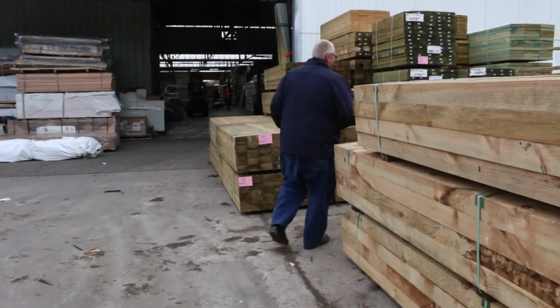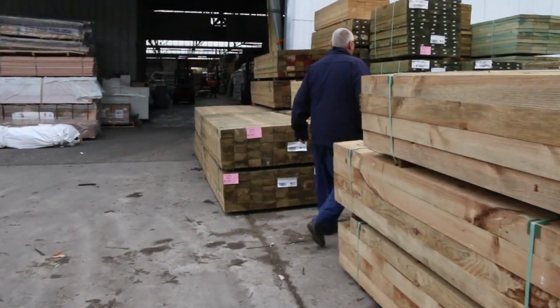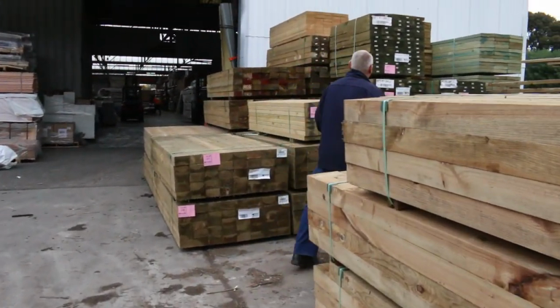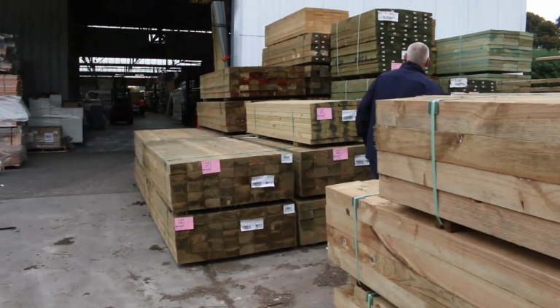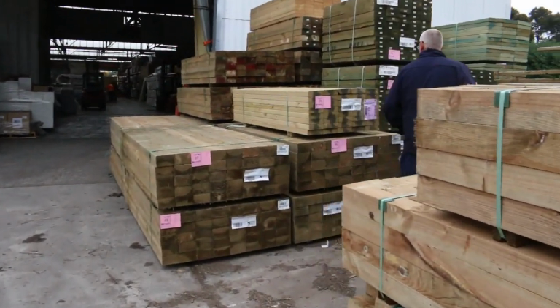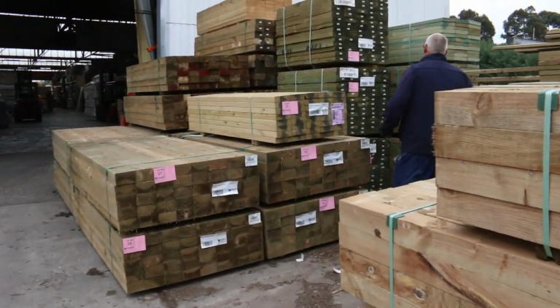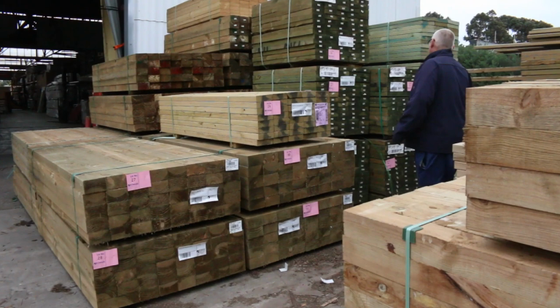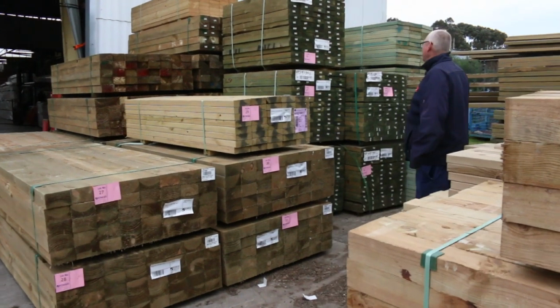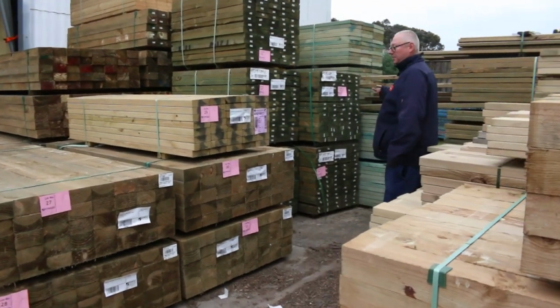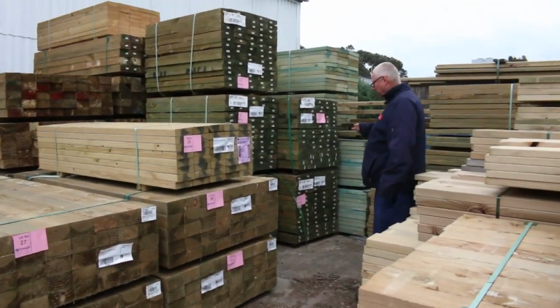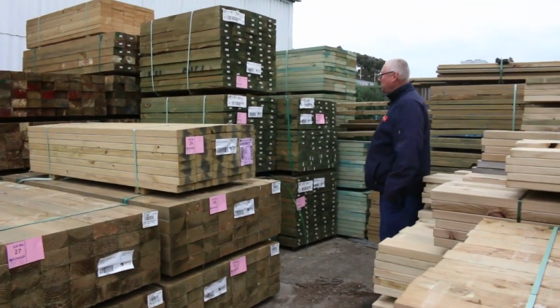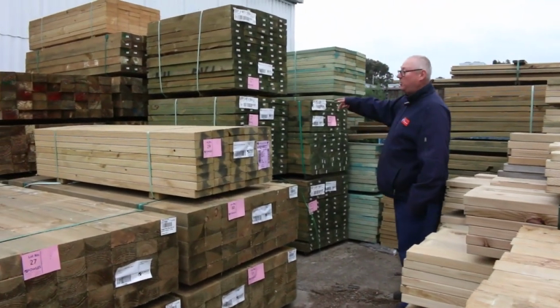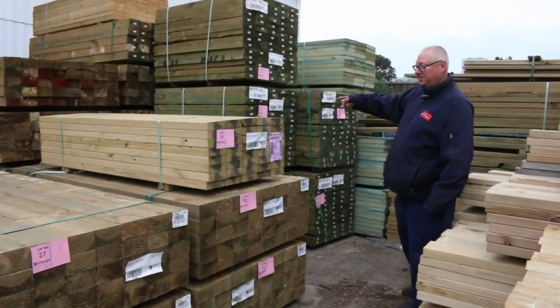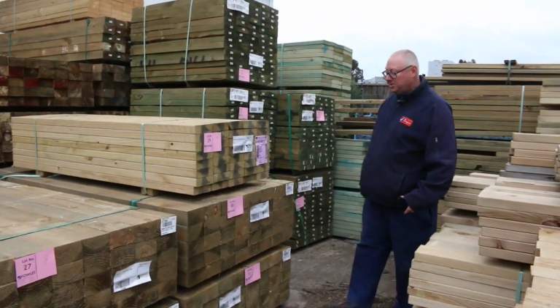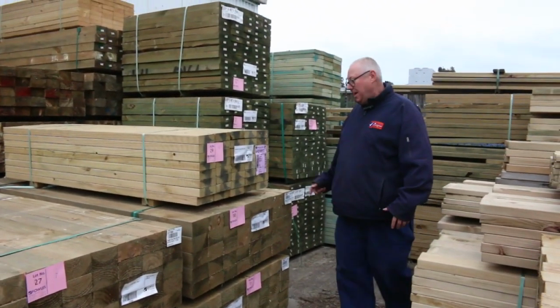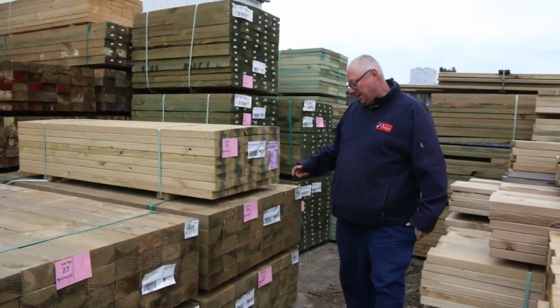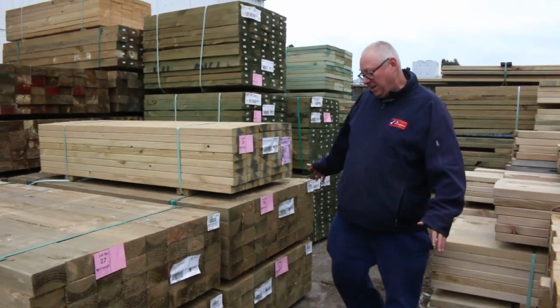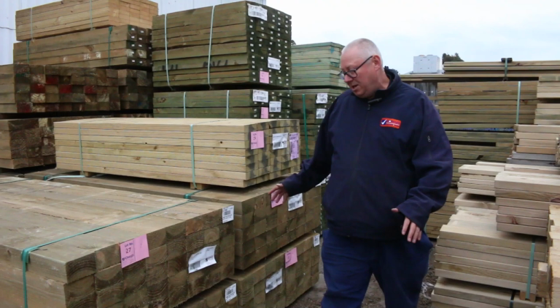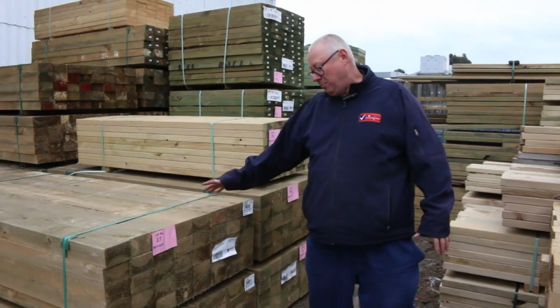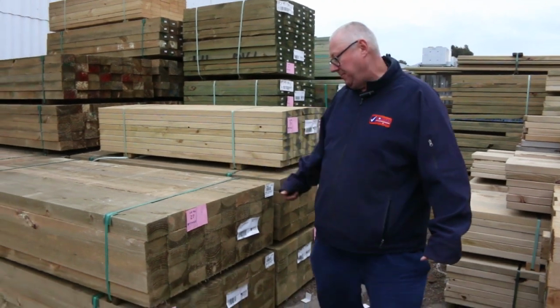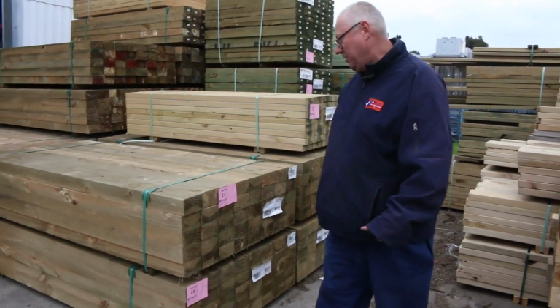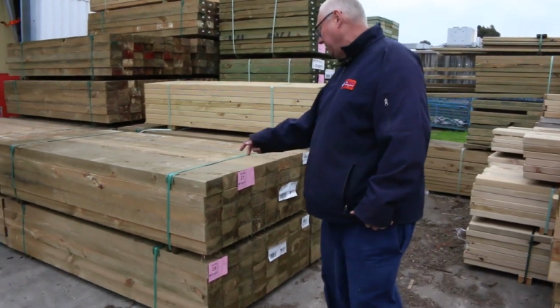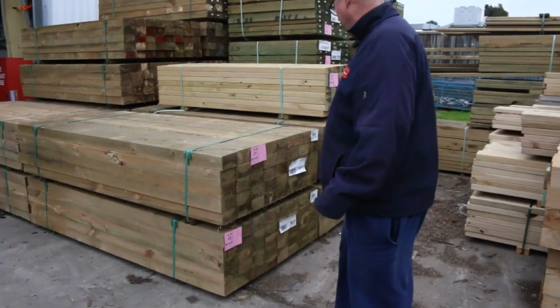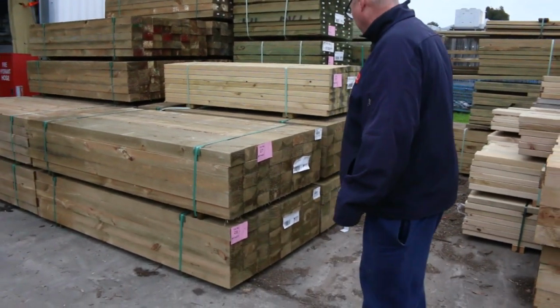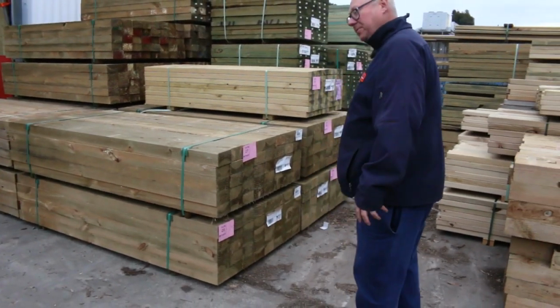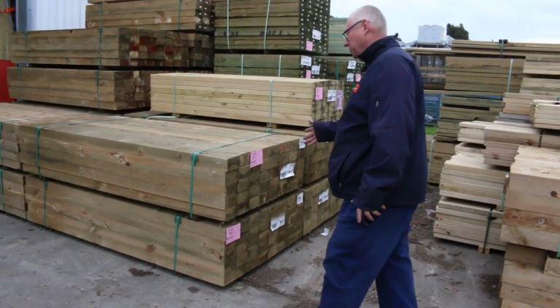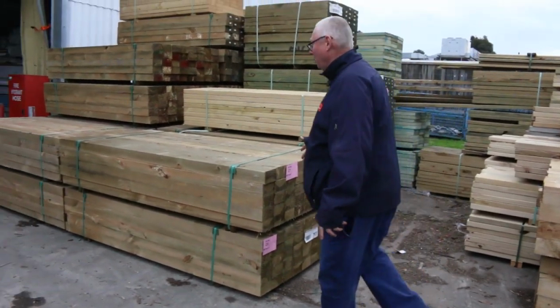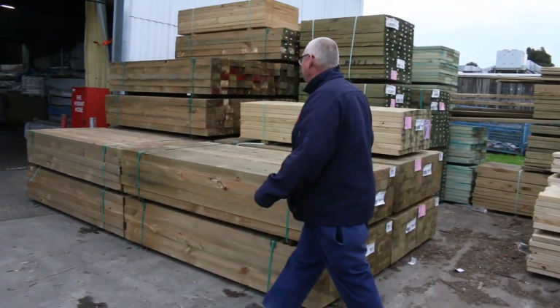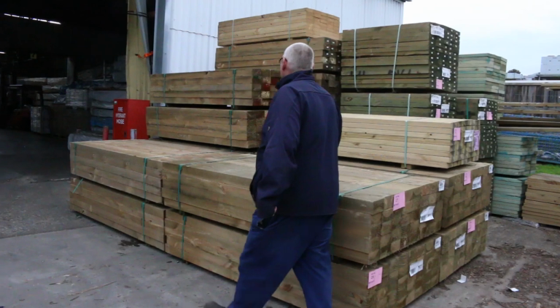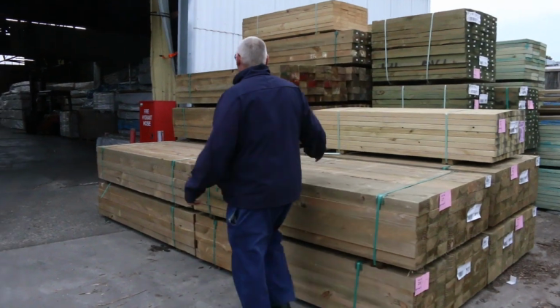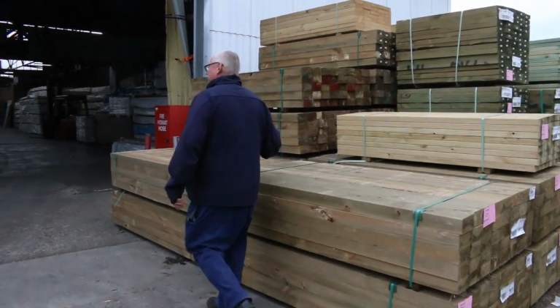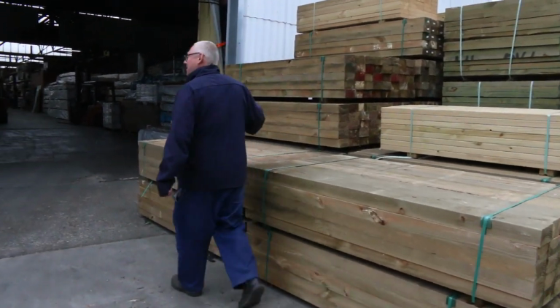We've got some of the 1.2 metre long sleepers here, 150 by 150, 1.2 — there's five packs of those. Over here we've got a number of packs of A grade fence posts: 125 by 75, 2.1s. A heap of those there.